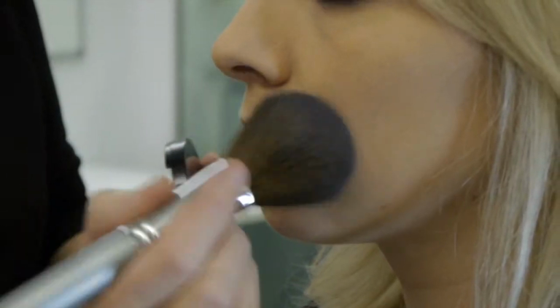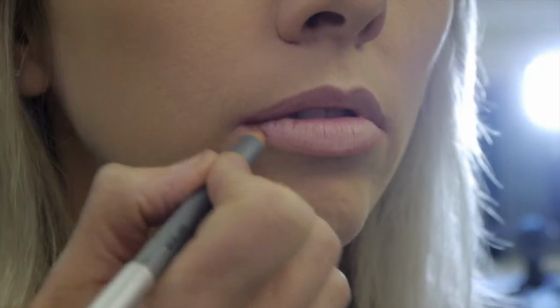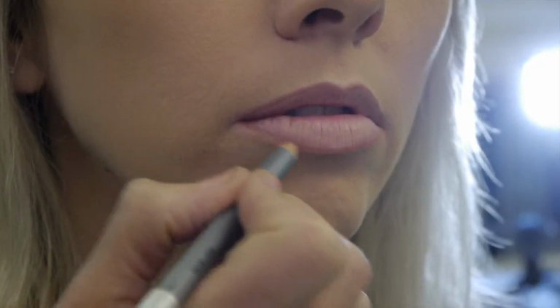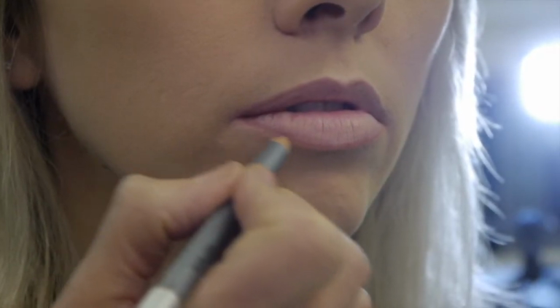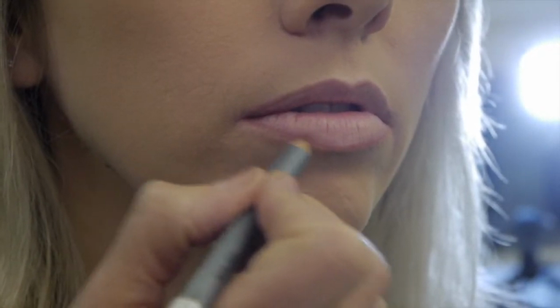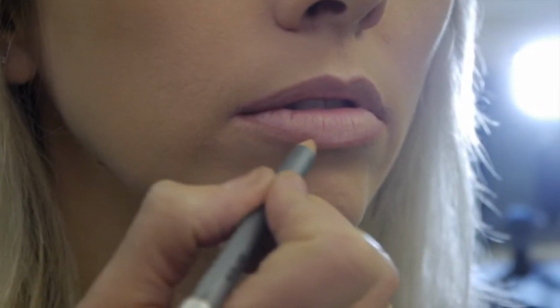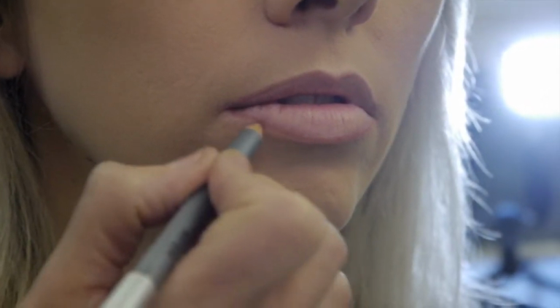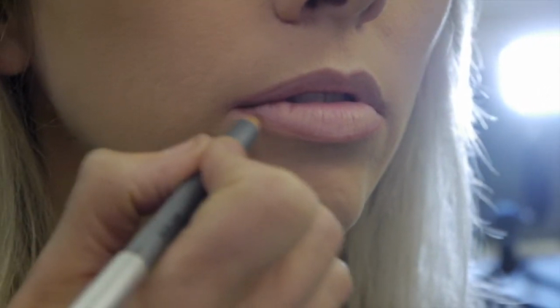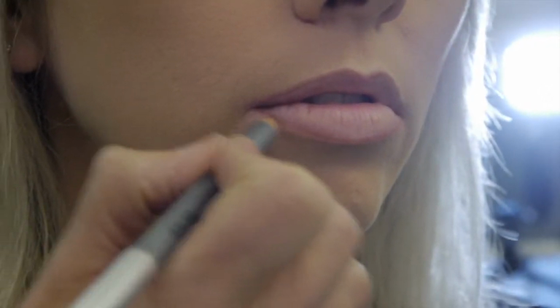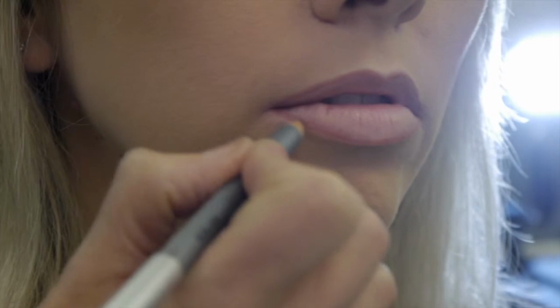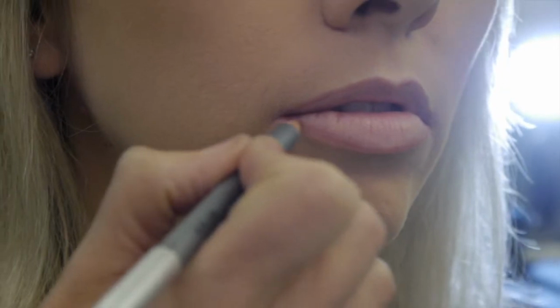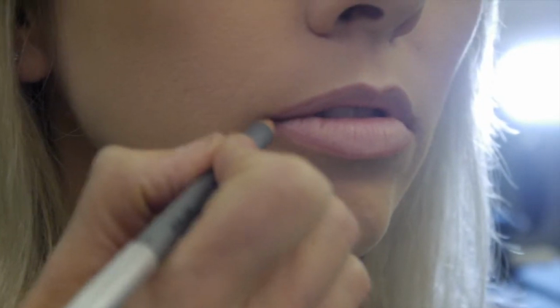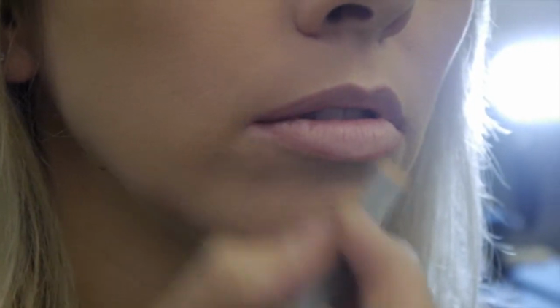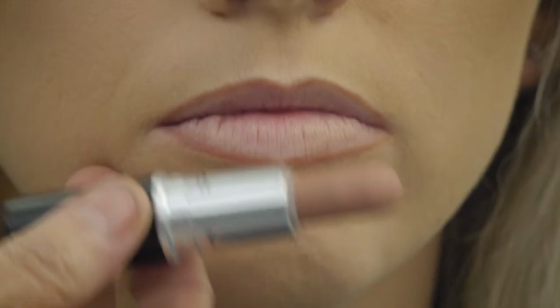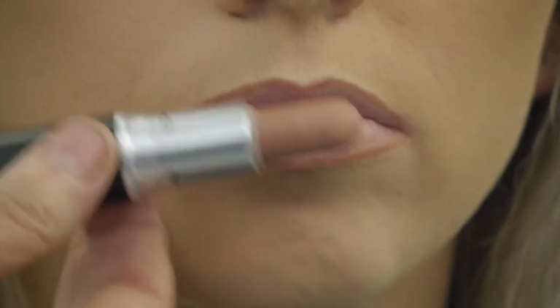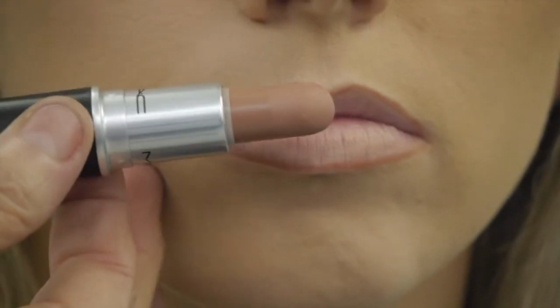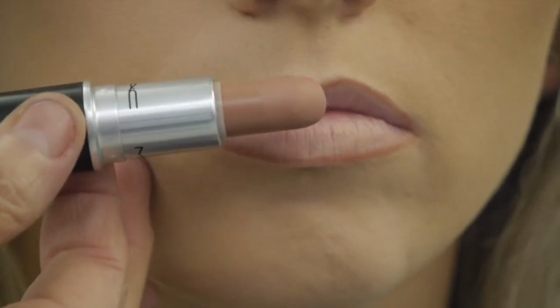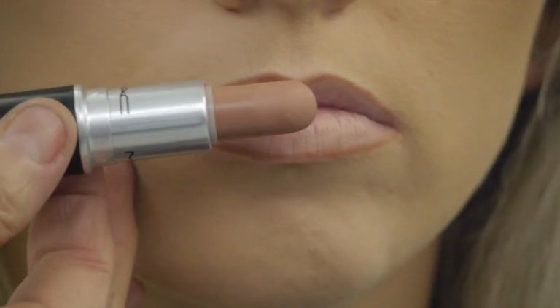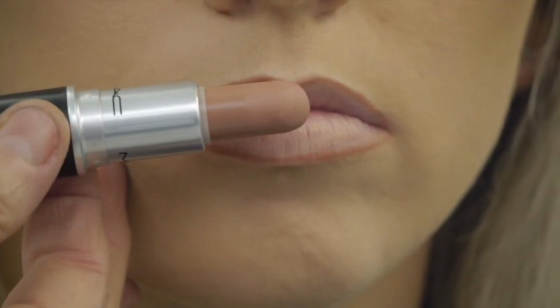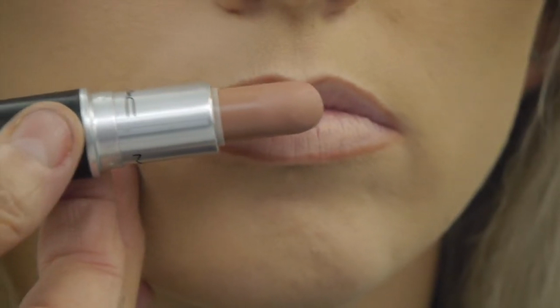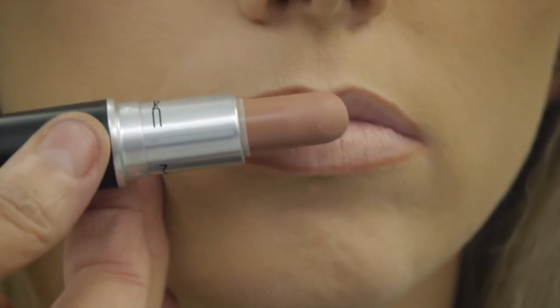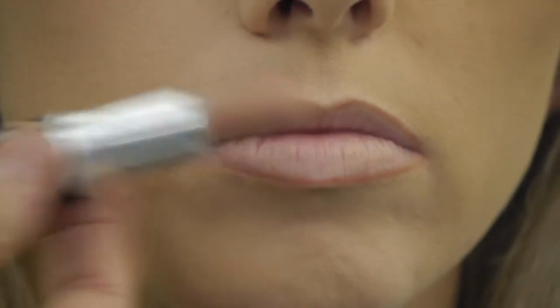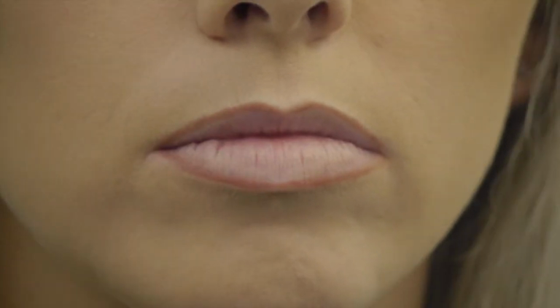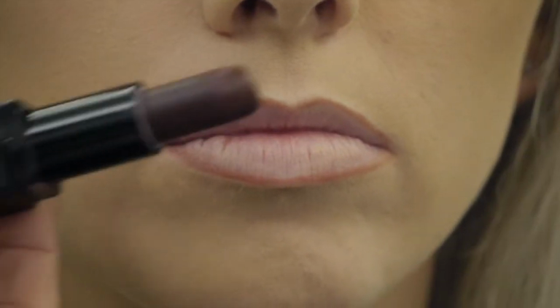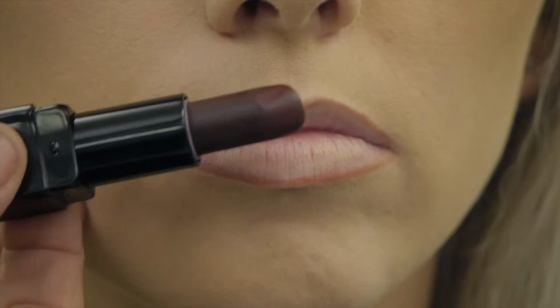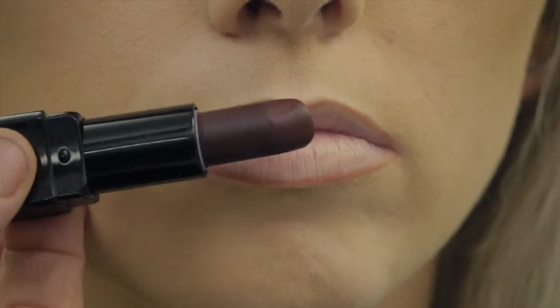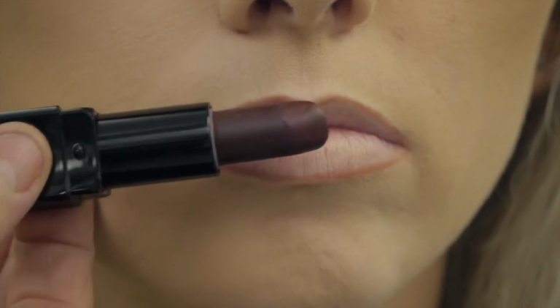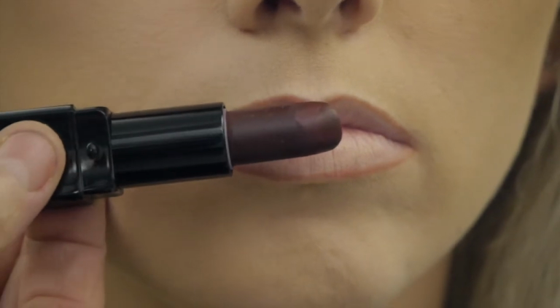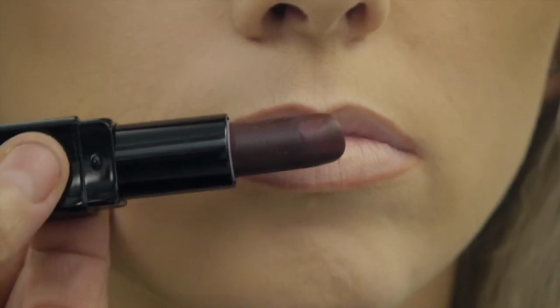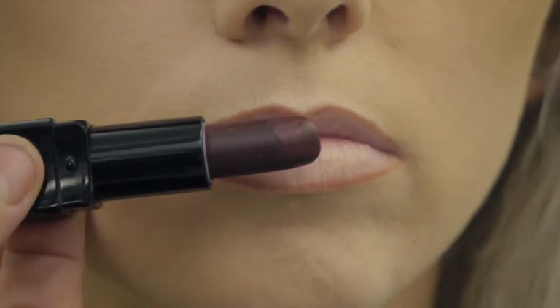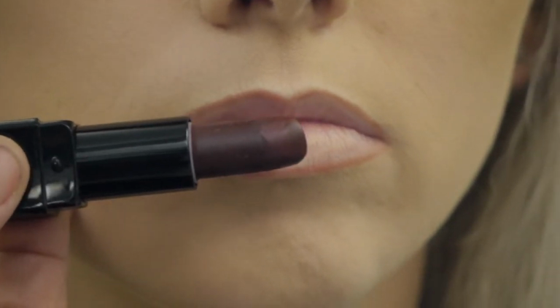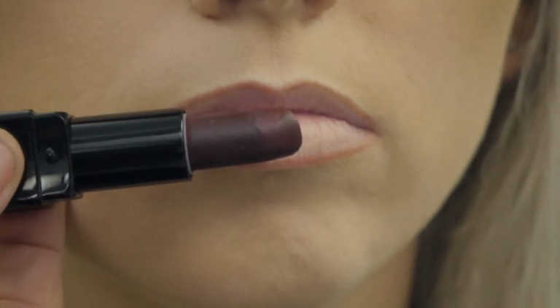Then use a natural coloured lip pencil, just on your natural lip line. To make the lips look fuller, always use a pale or medium shade, as darker shades will make lips look thinner.